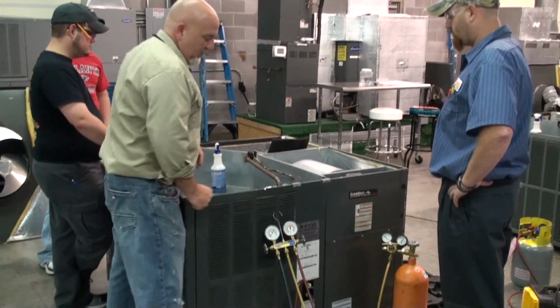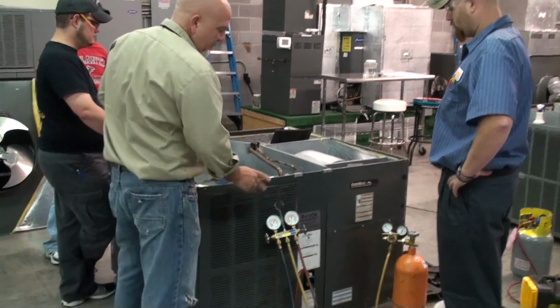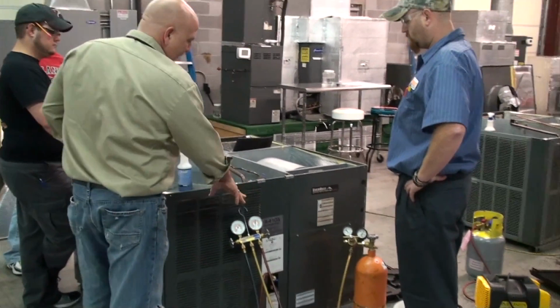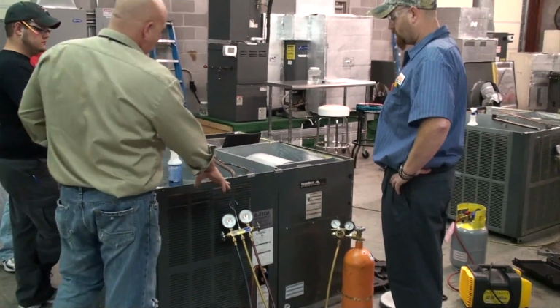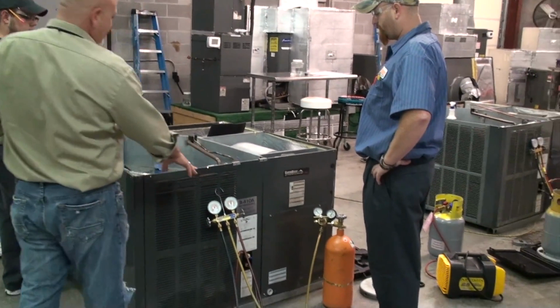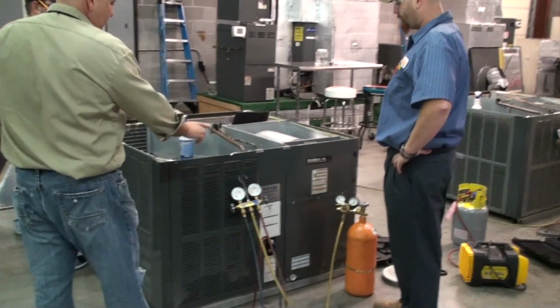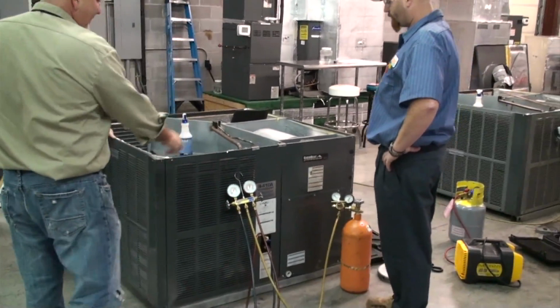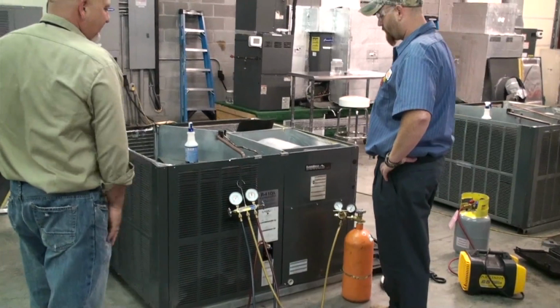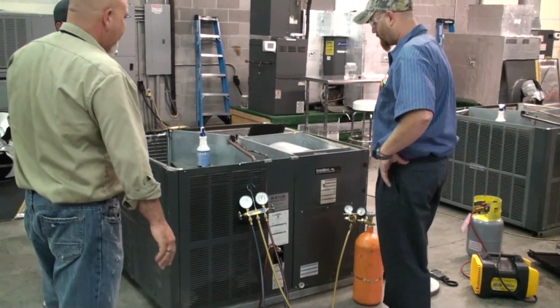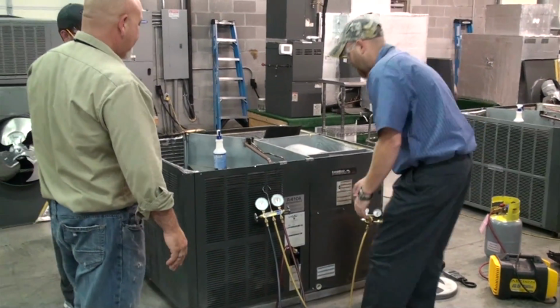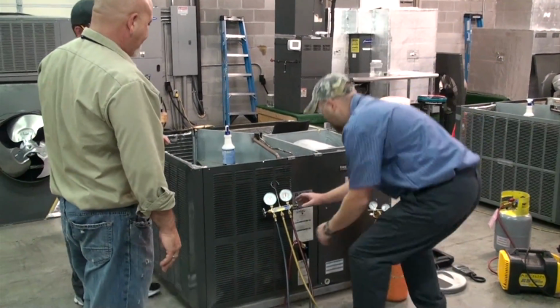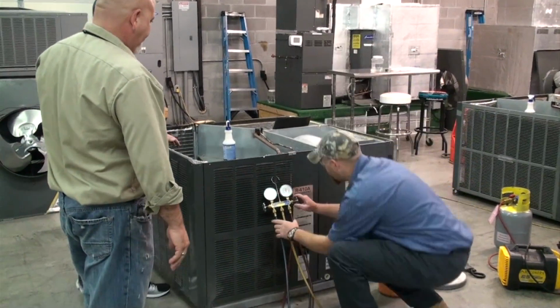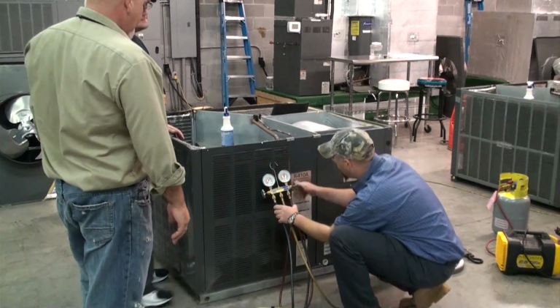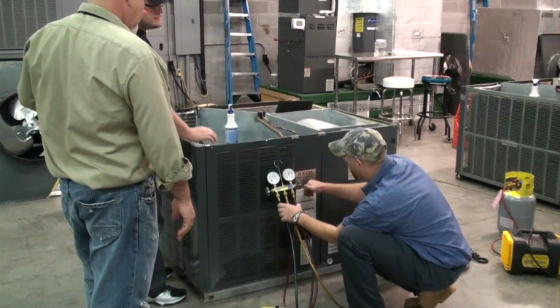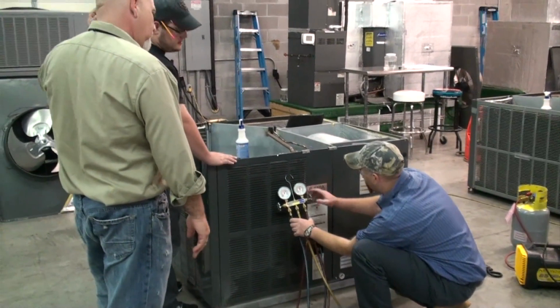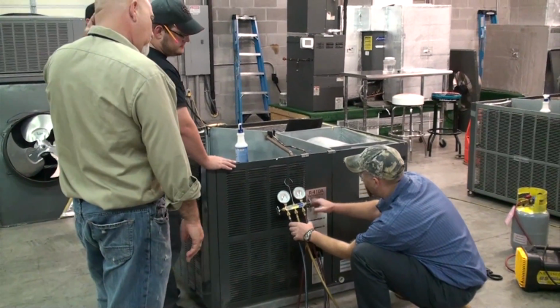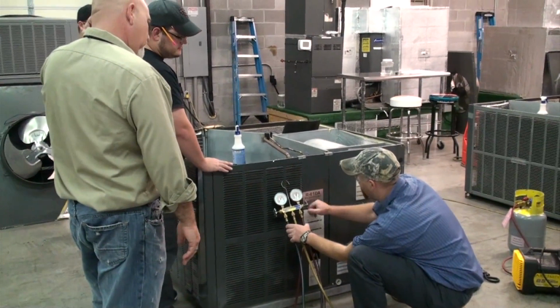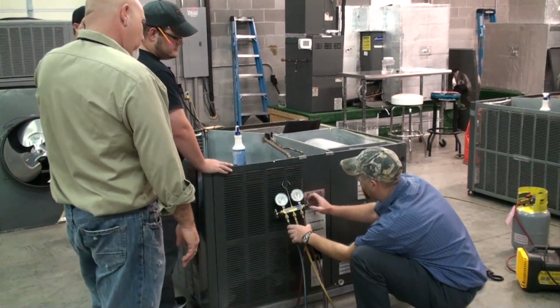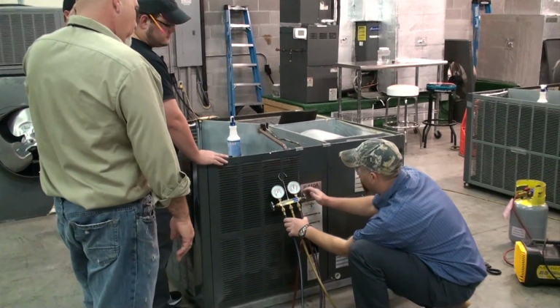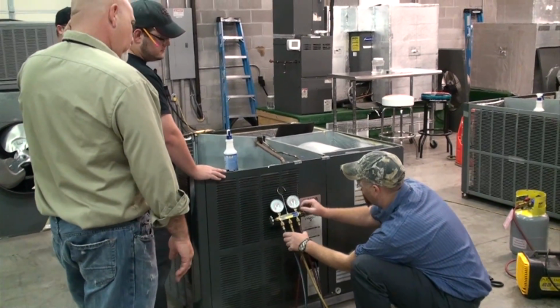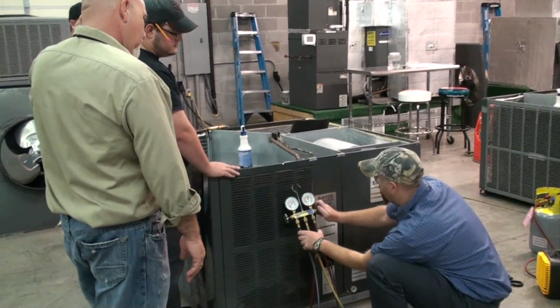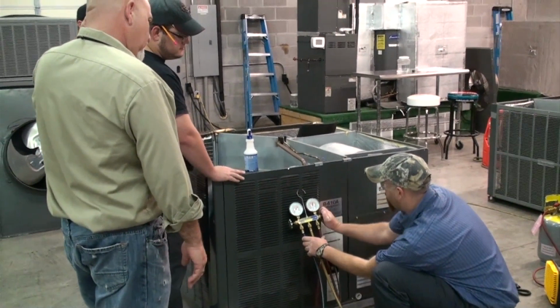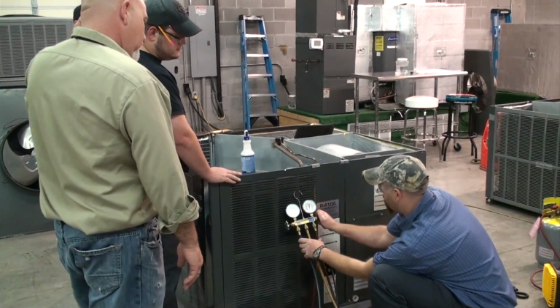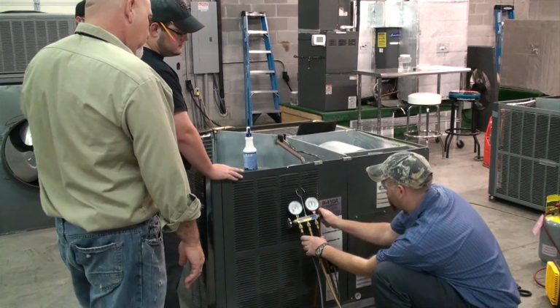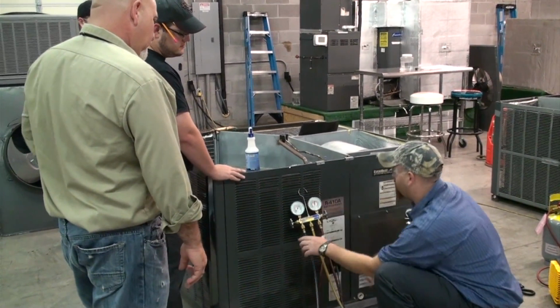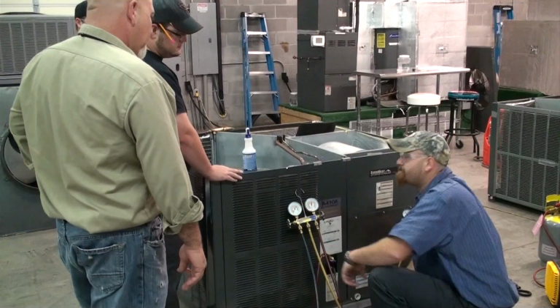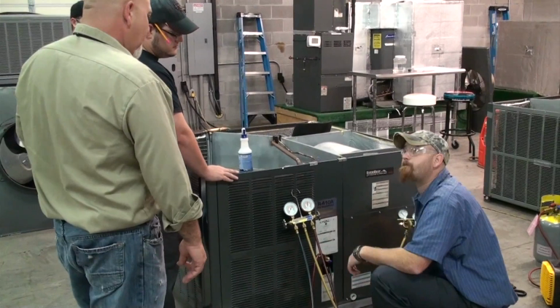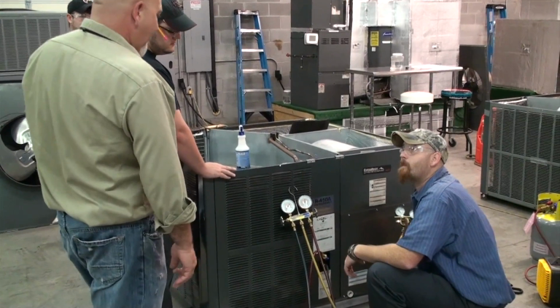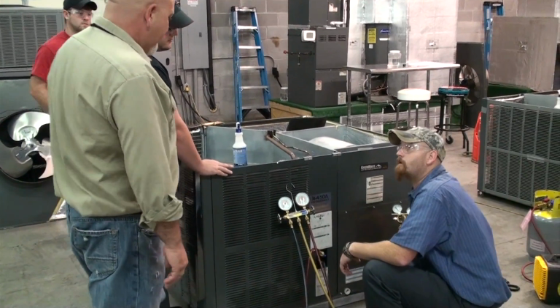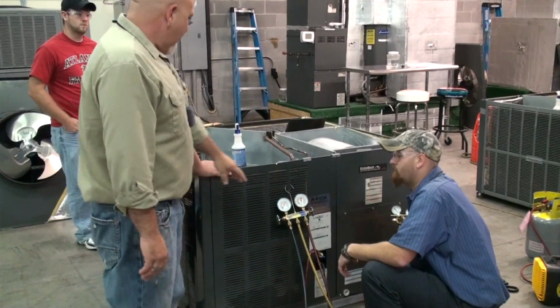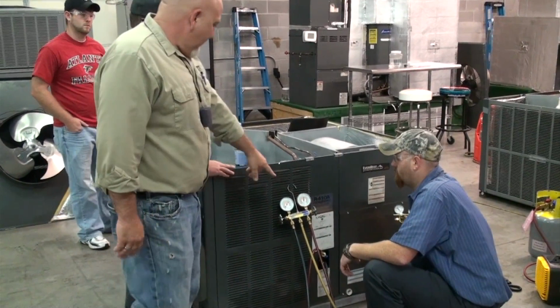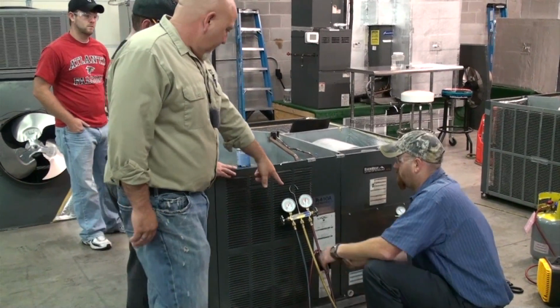You come over here on the high side, shut your high side valve off. Now we take your high side line off your manifold.